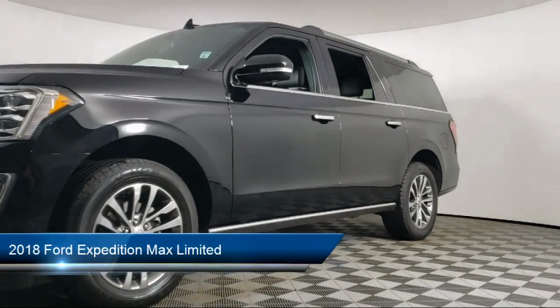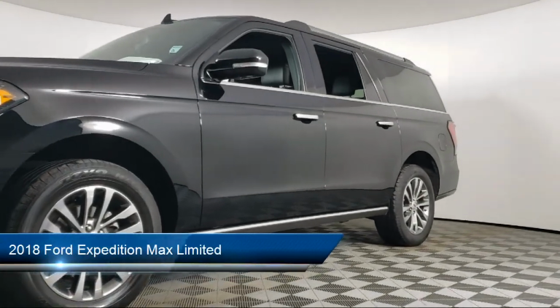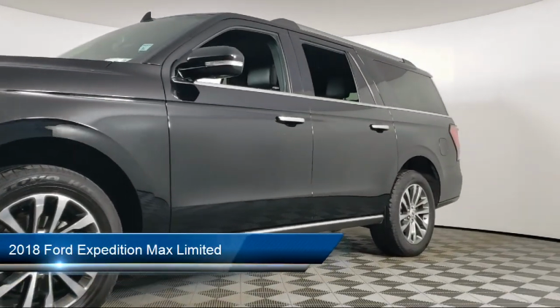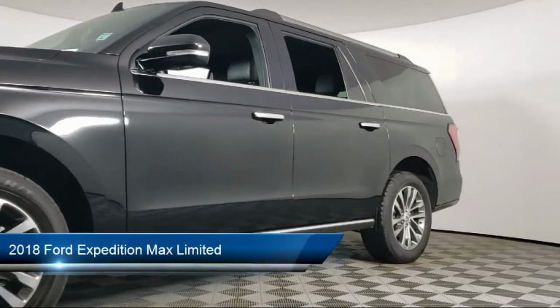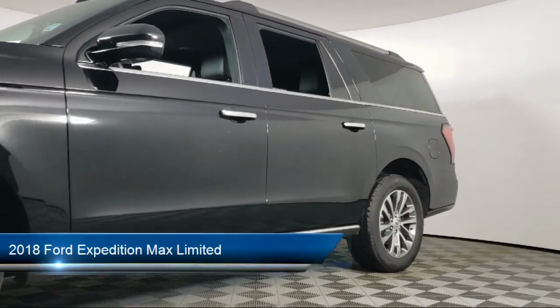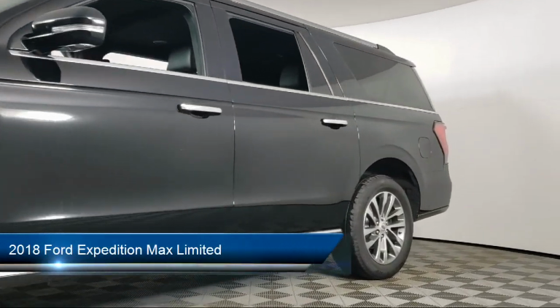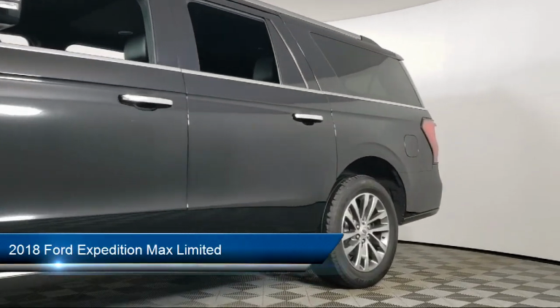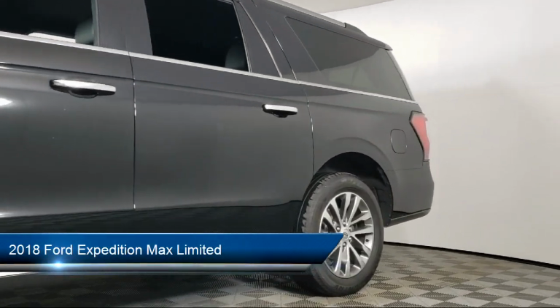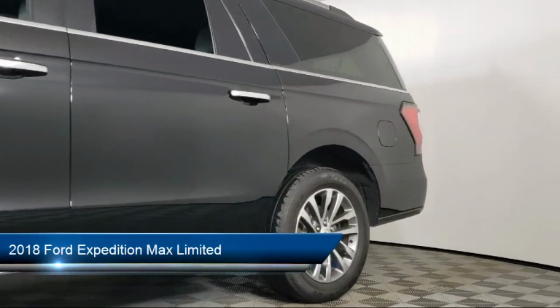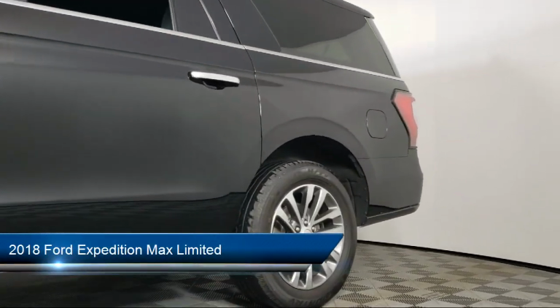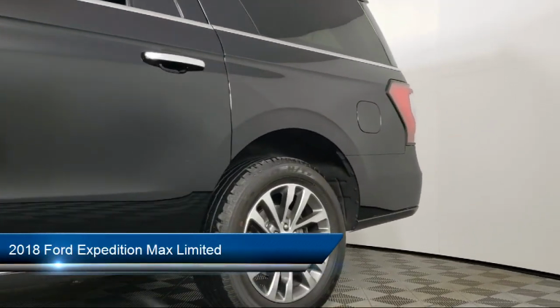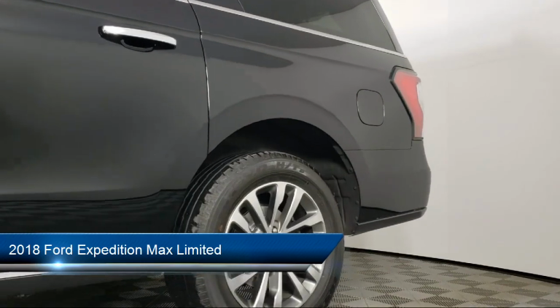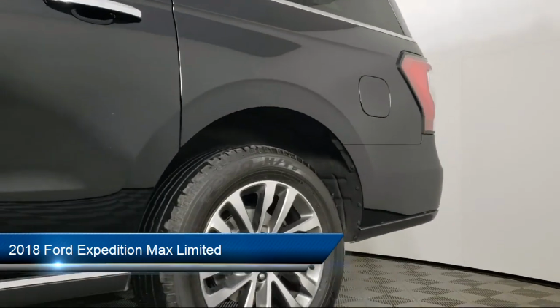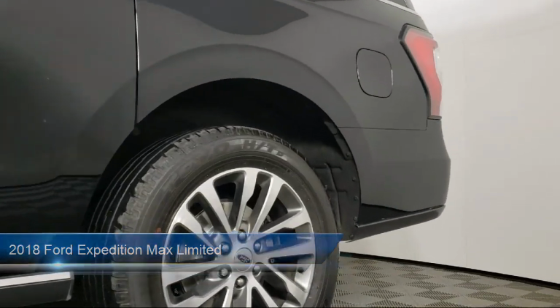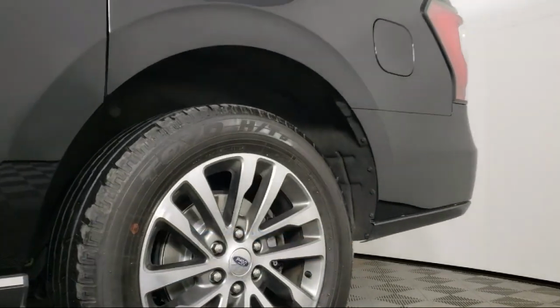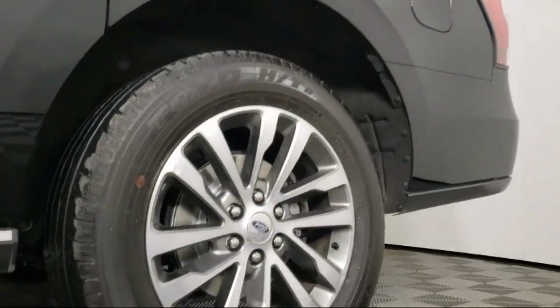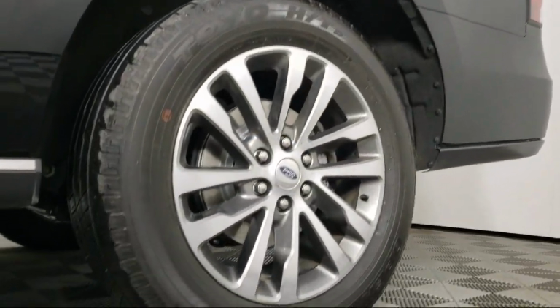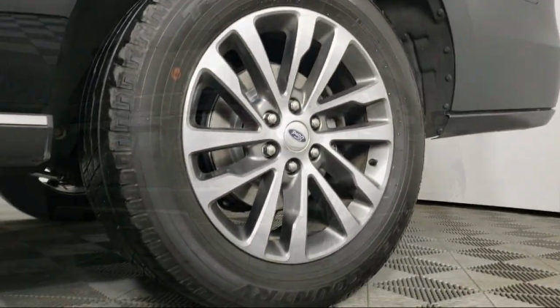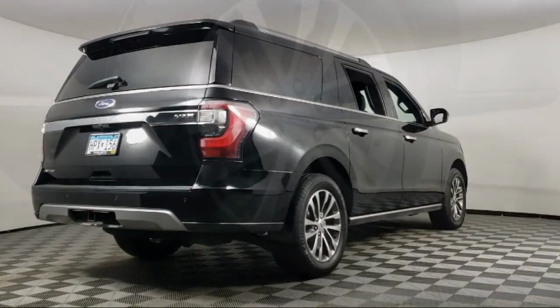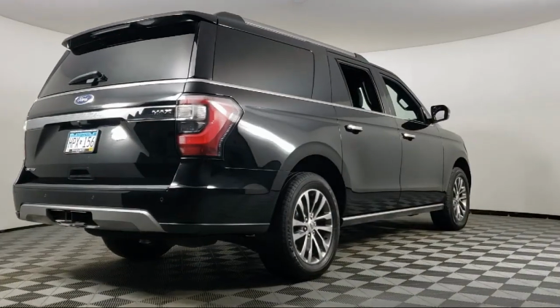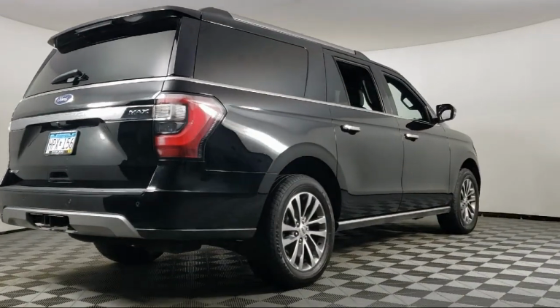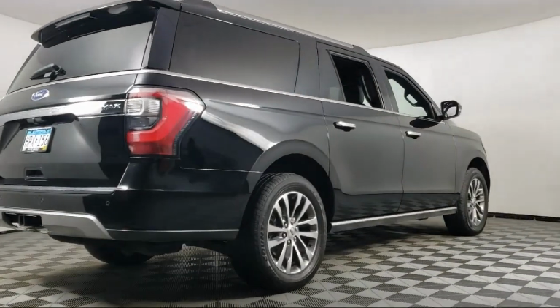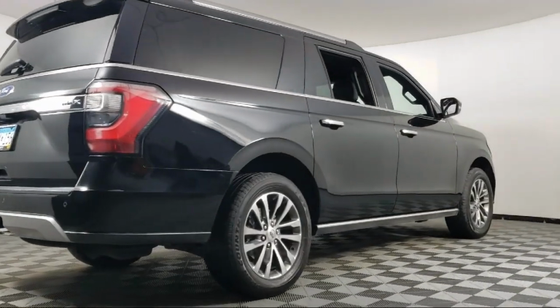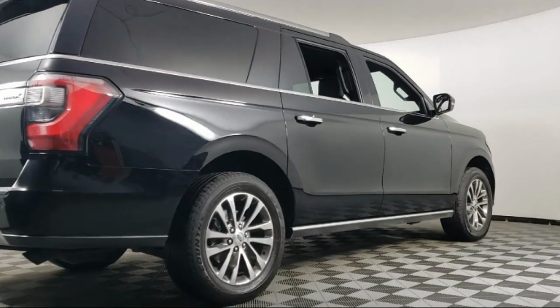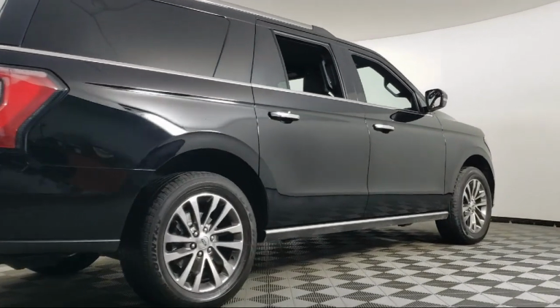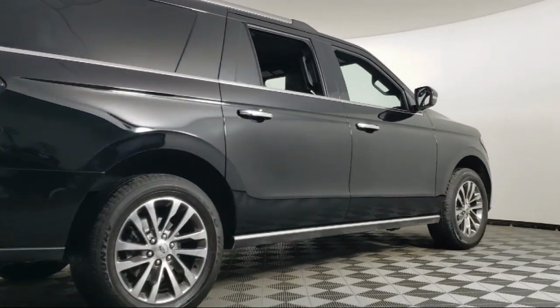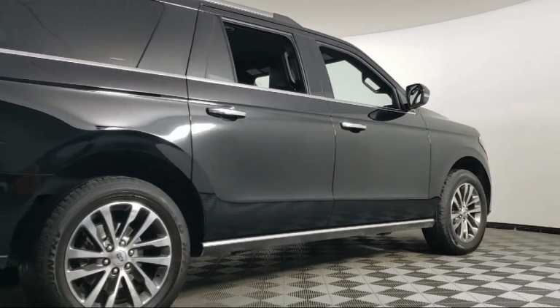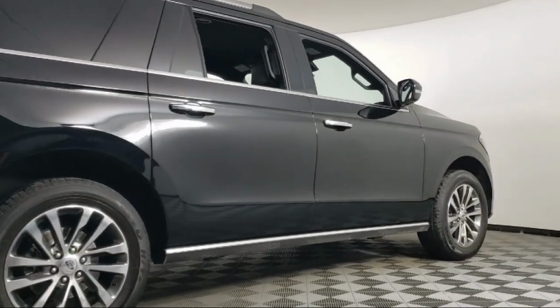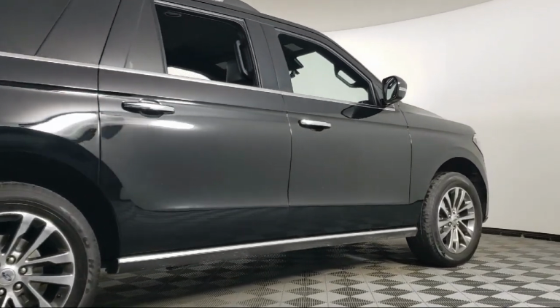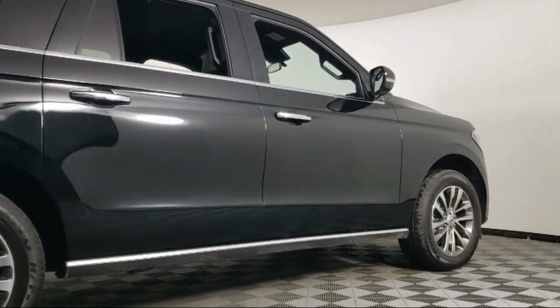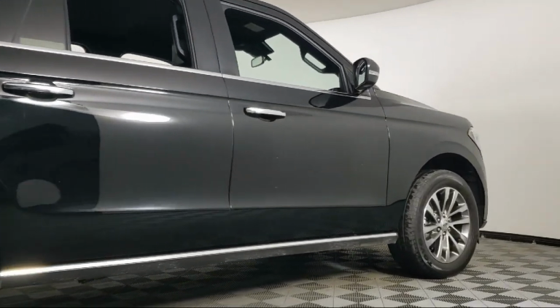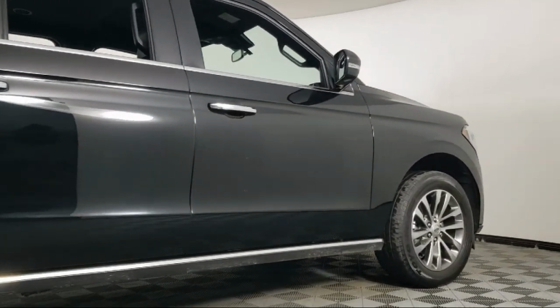It comes equipped with rear view camera, fully automatic headlights, lane keeping system, roof rack, emergency communication system, SYNC 3 911 assist, and Sirius XM satellite radio.